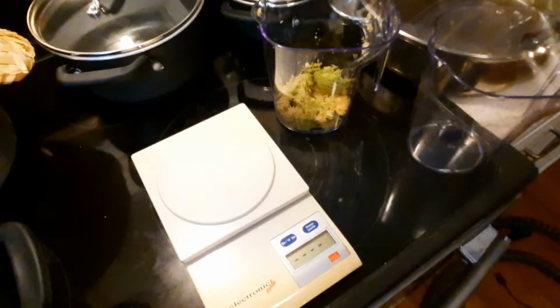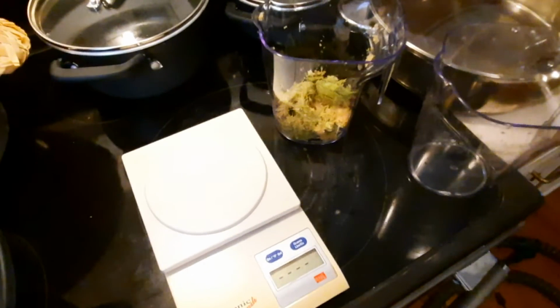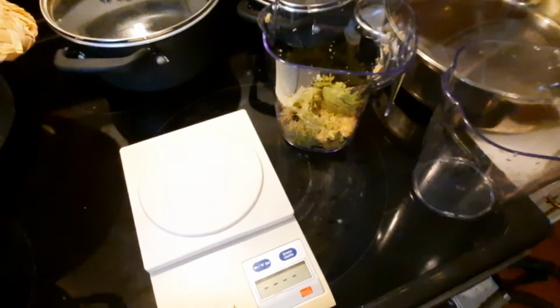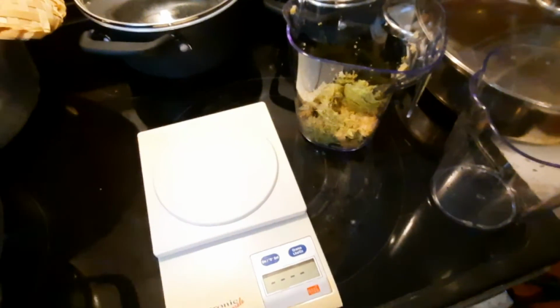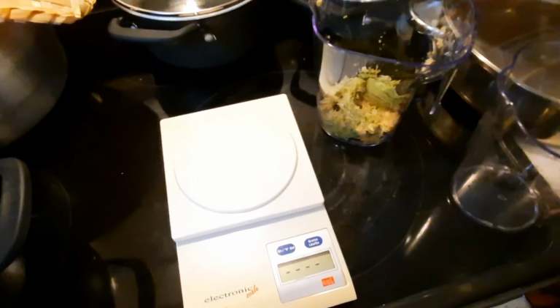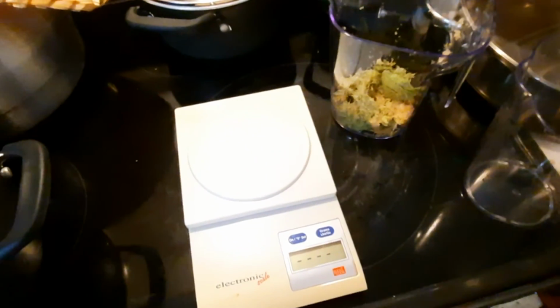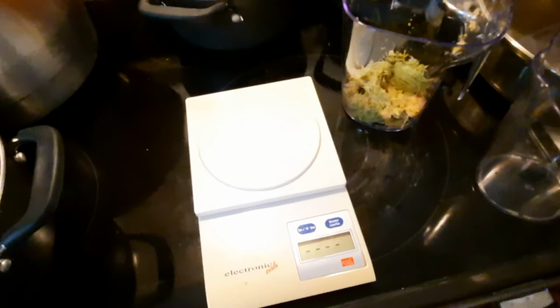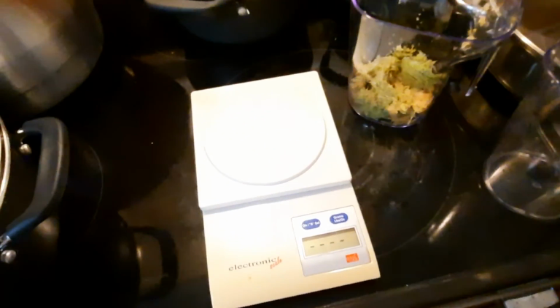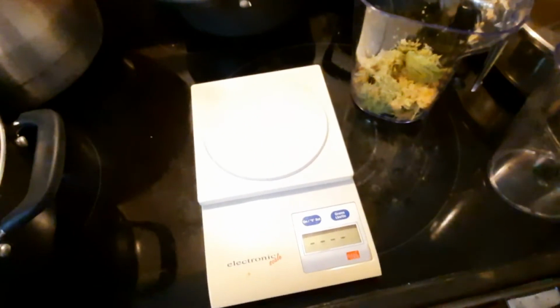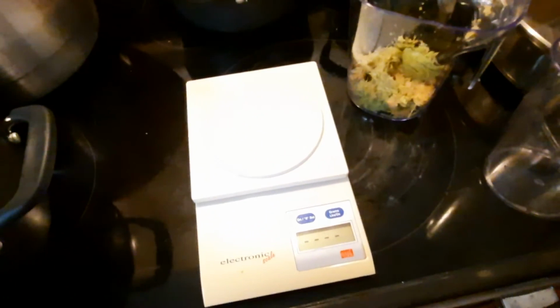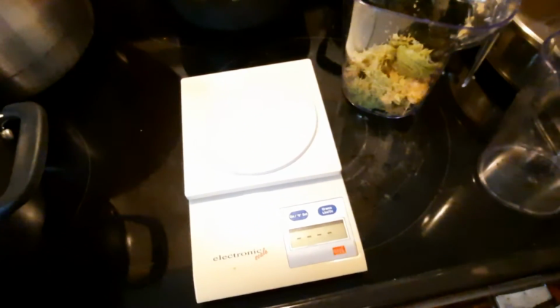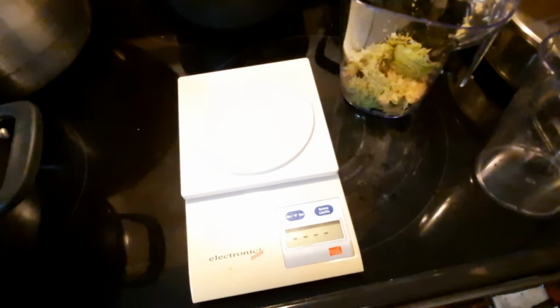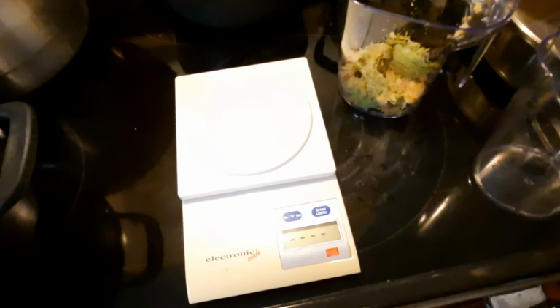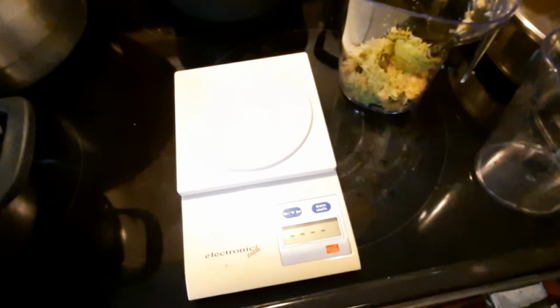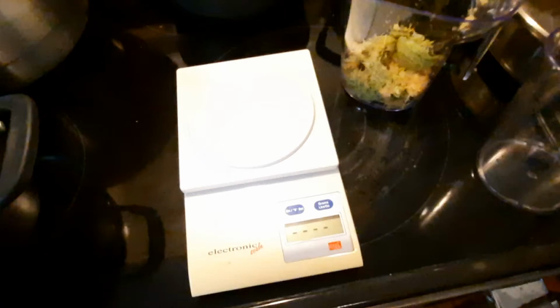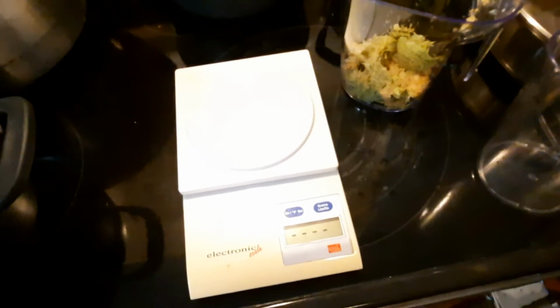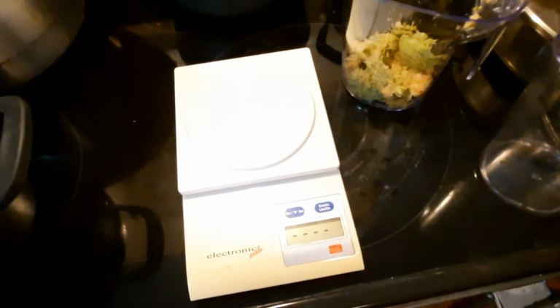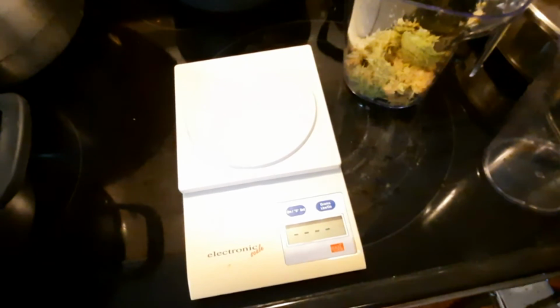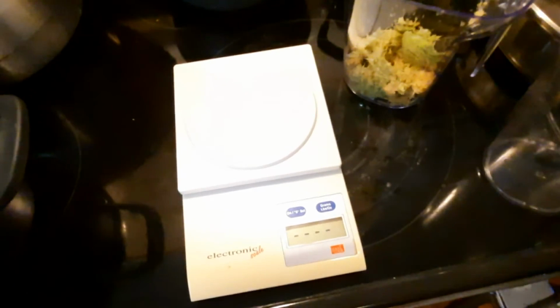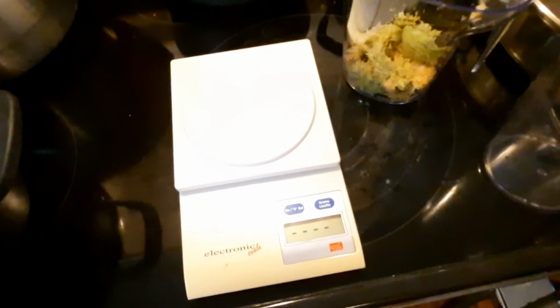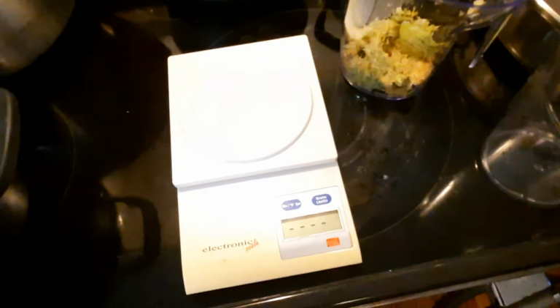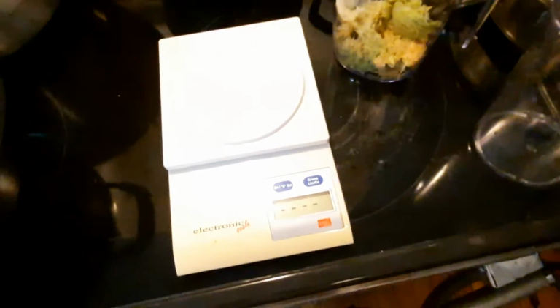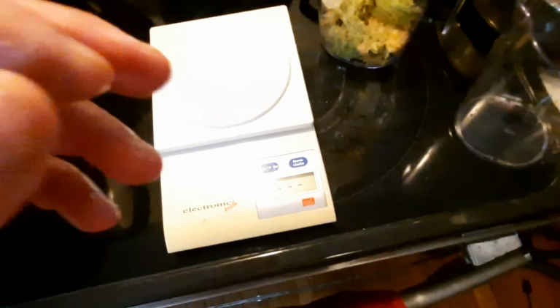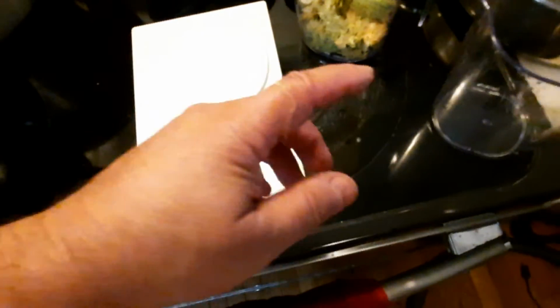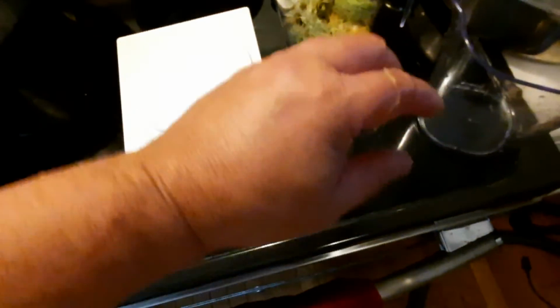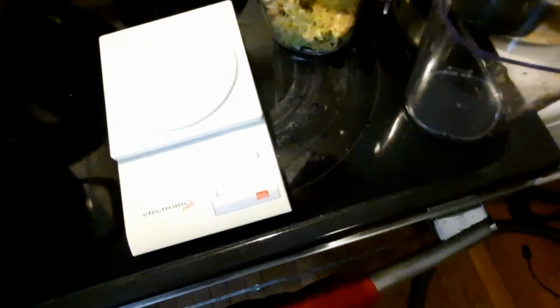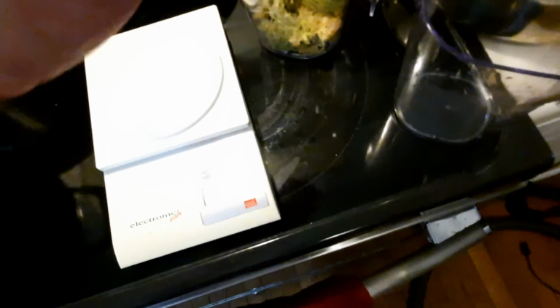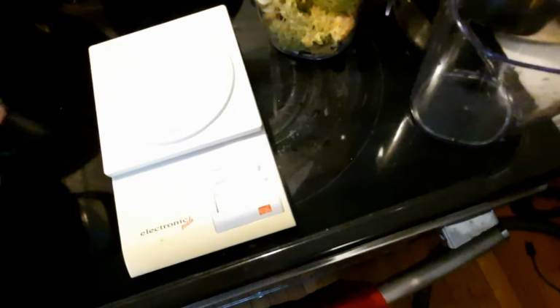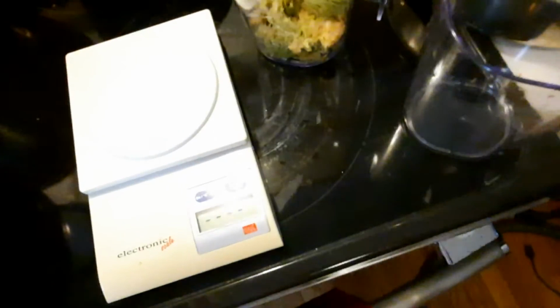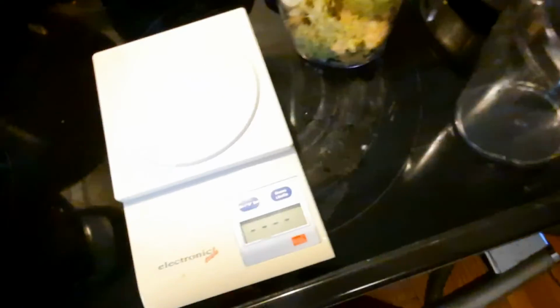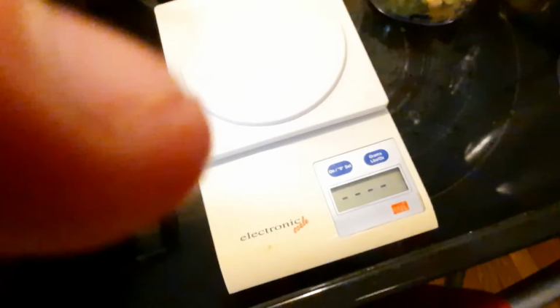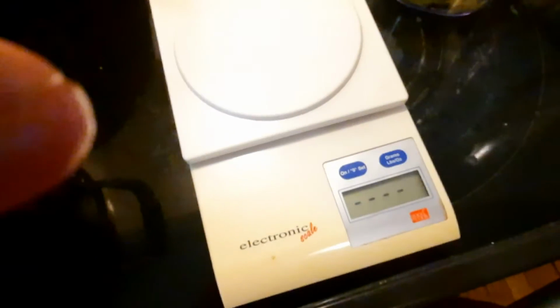Hello YouTube friends, this is Recovering Yankee, and I'm going to do a weigh-in — not for me, for the pulp. I just finished making the juice. I want to see how much pulp is made officially.